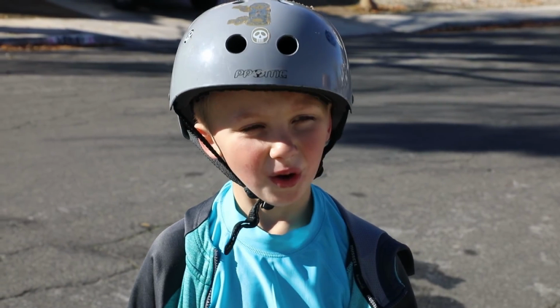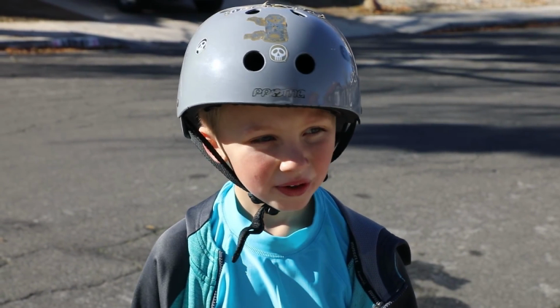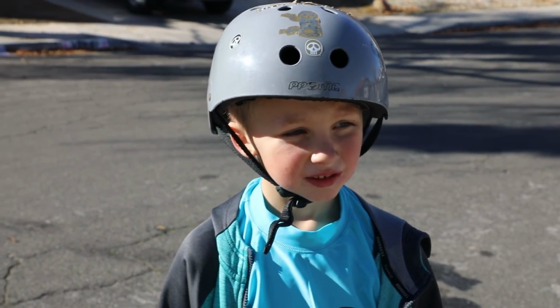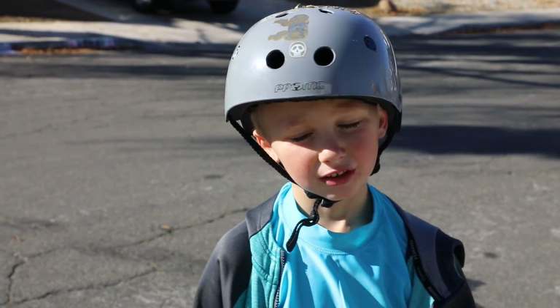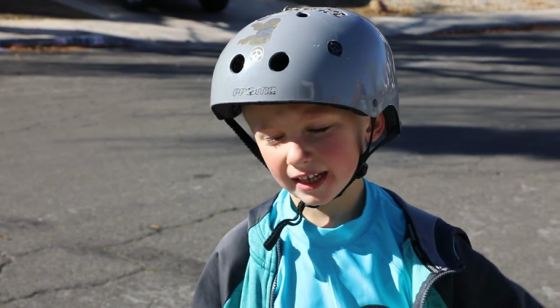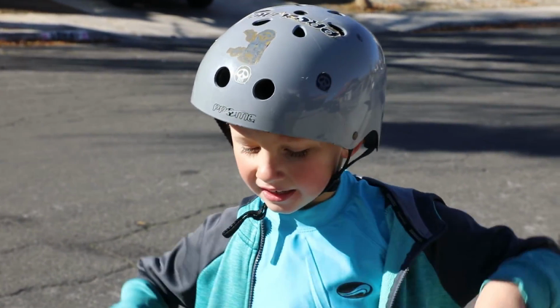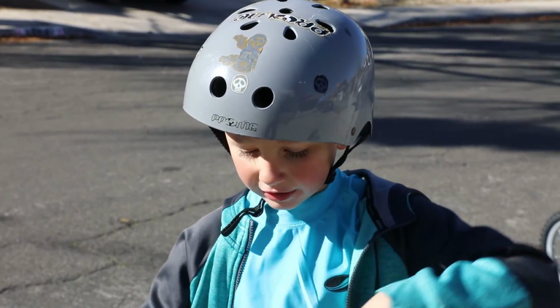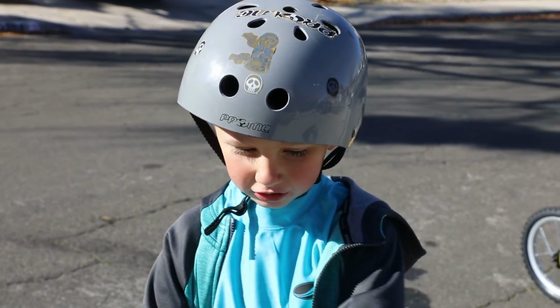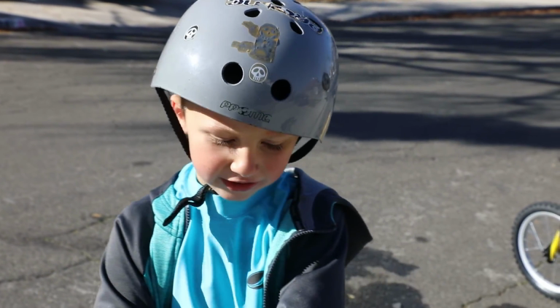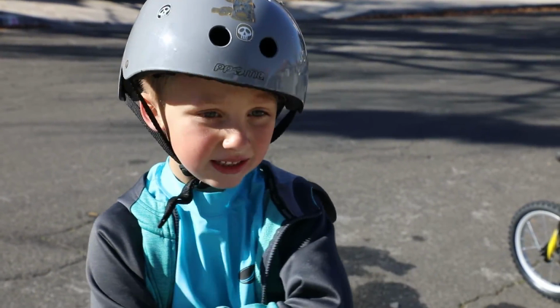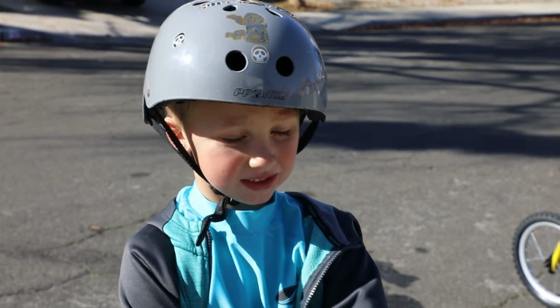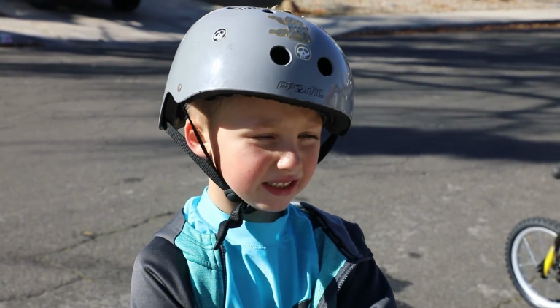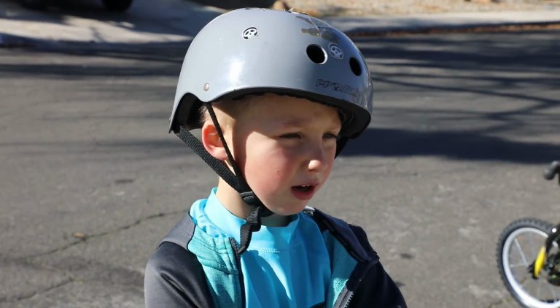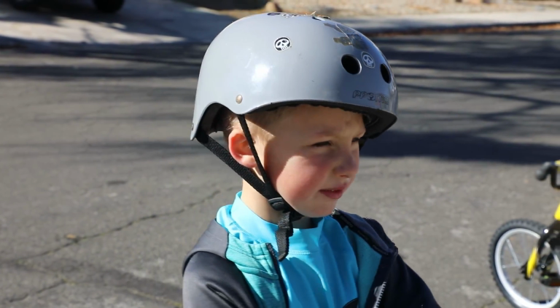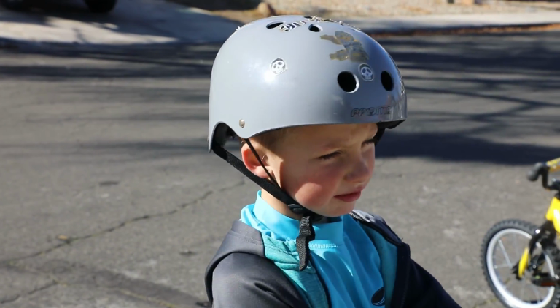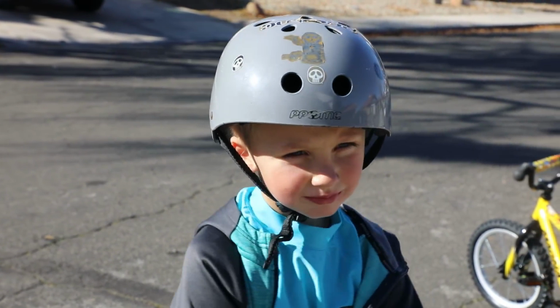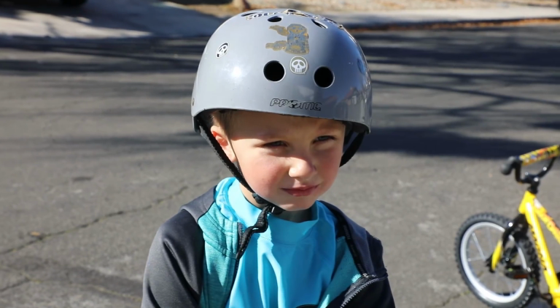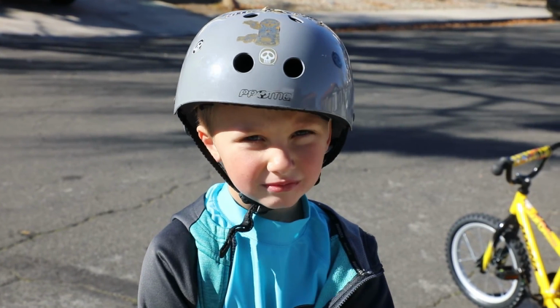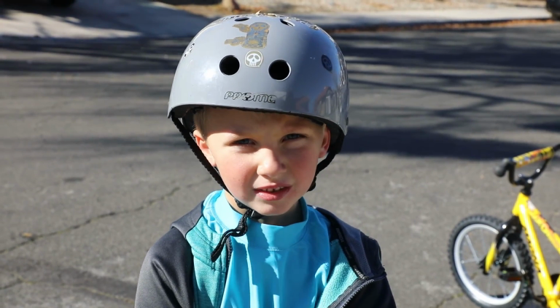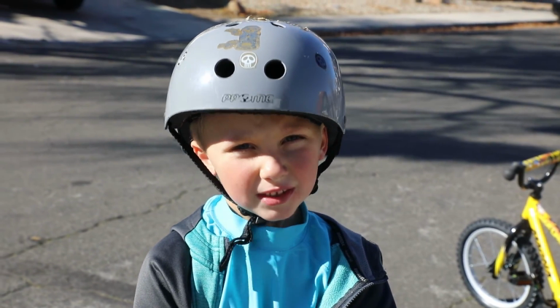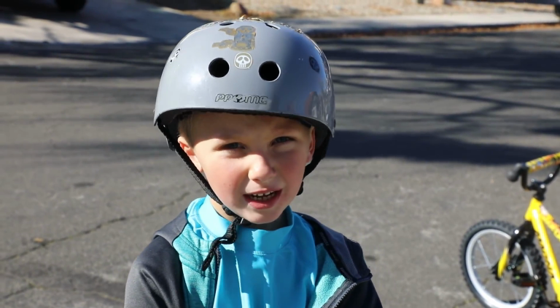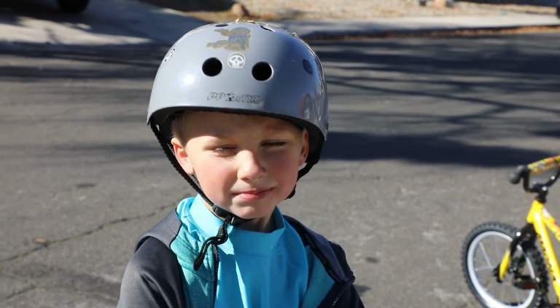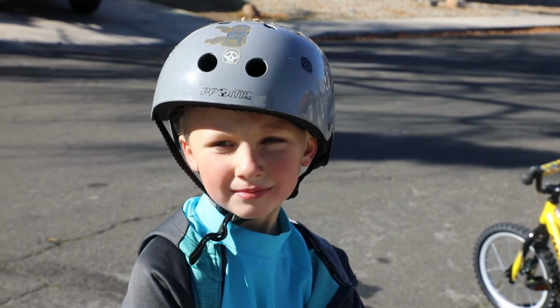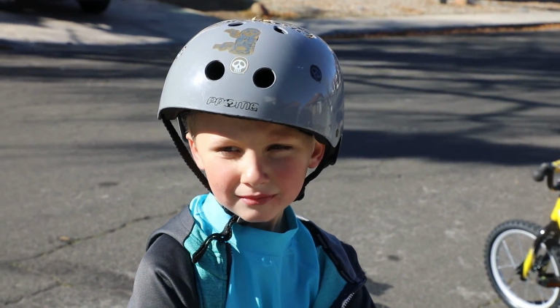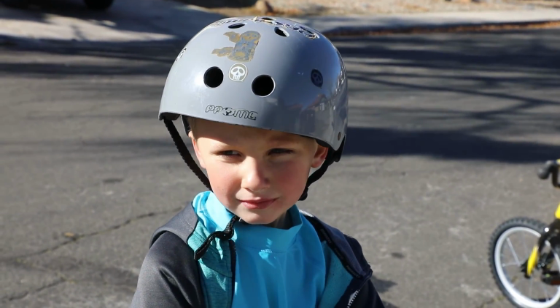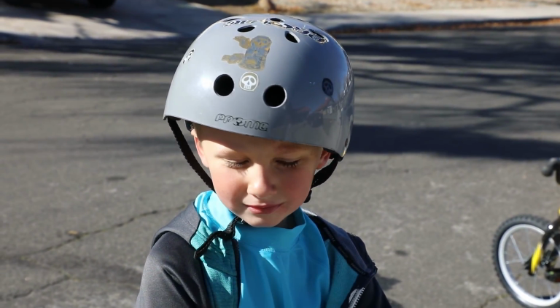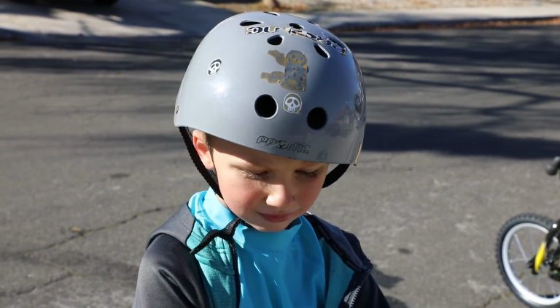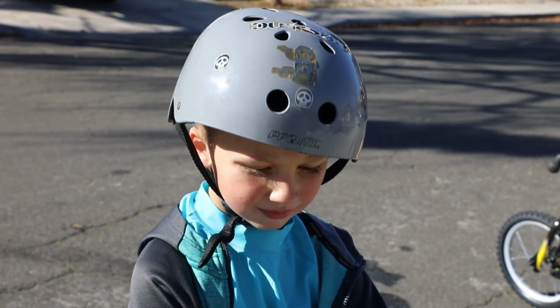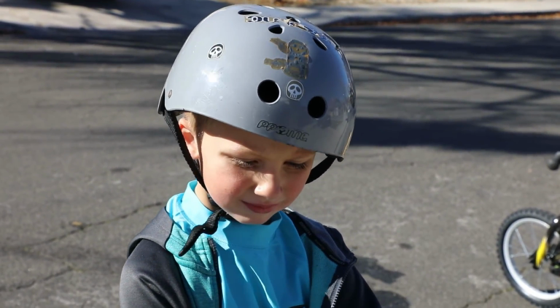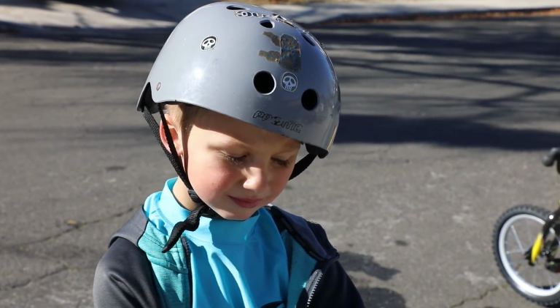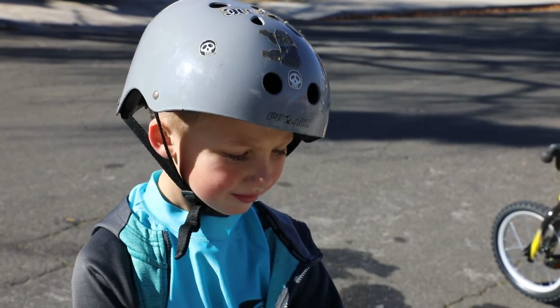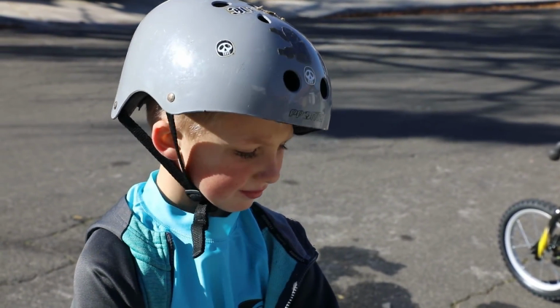No. Especially me — I hate brain surgeries, even seeing them on TV. So we always wear a helmet whenever we ride a bike to stay safe.